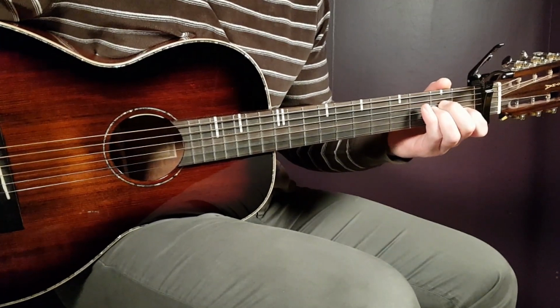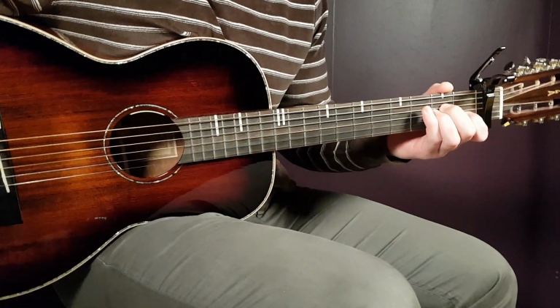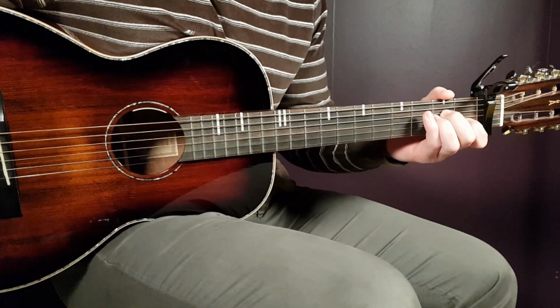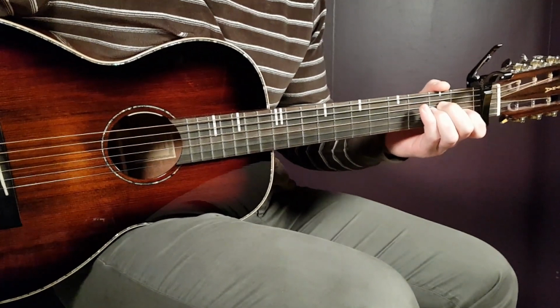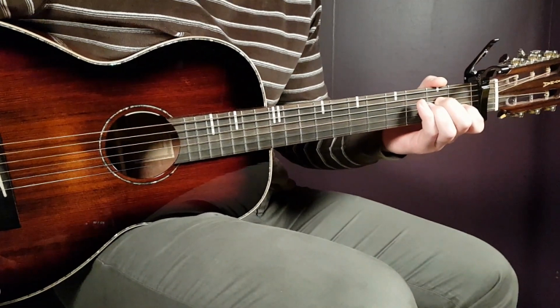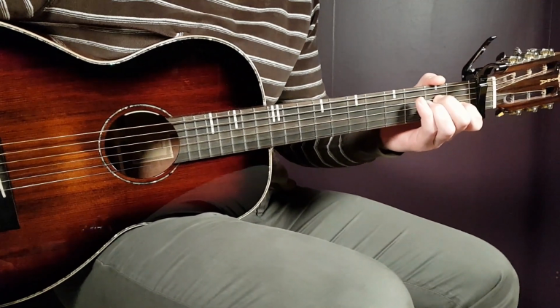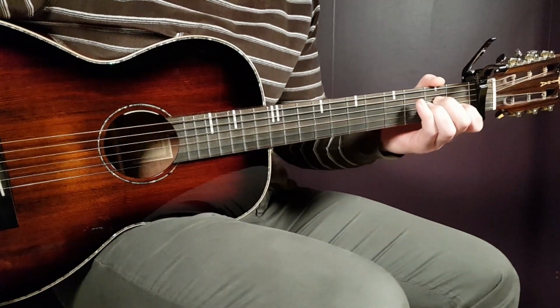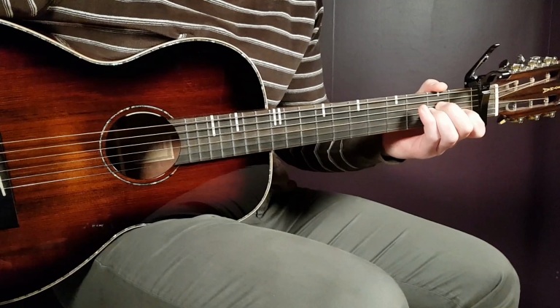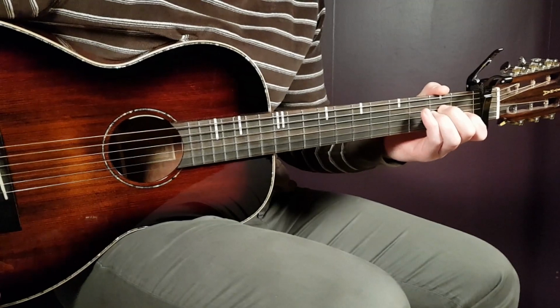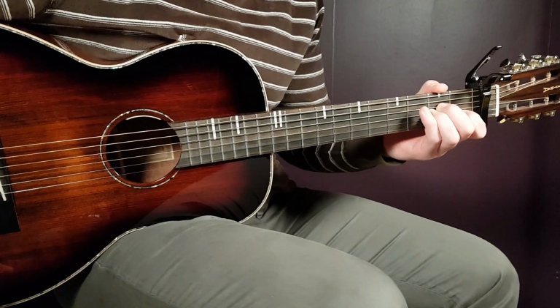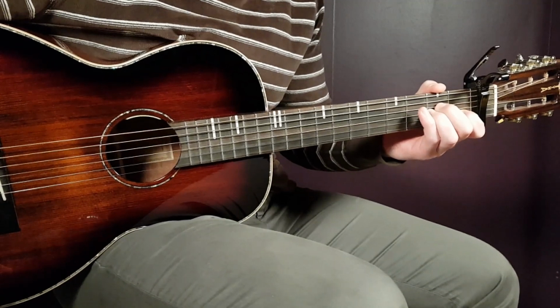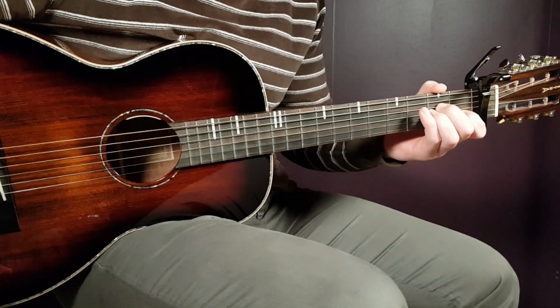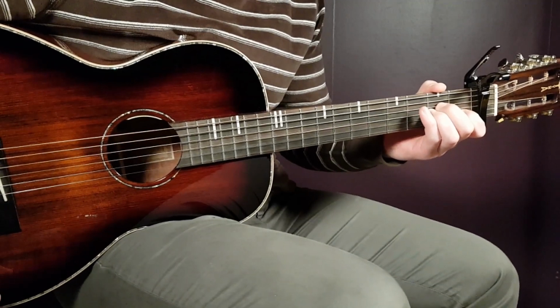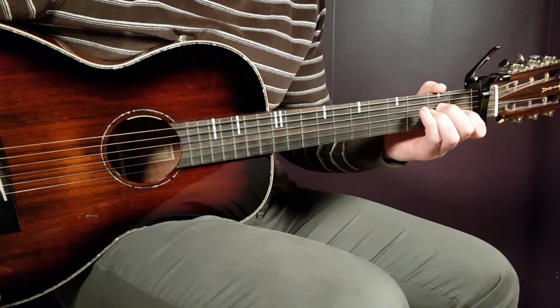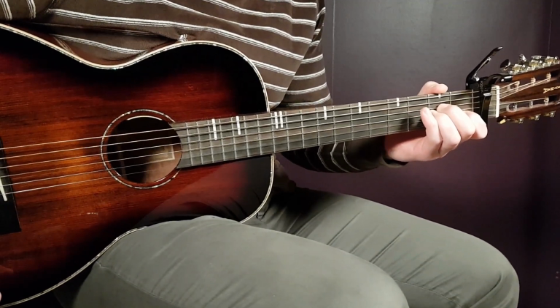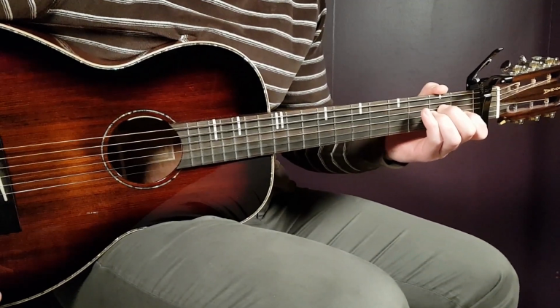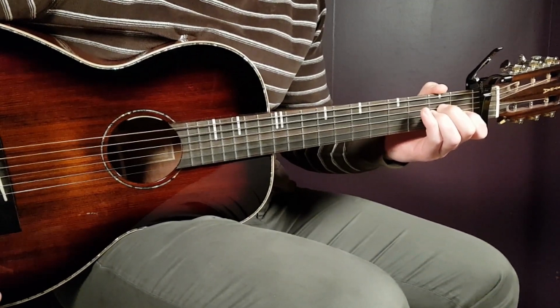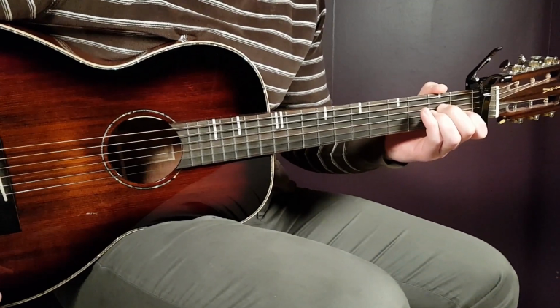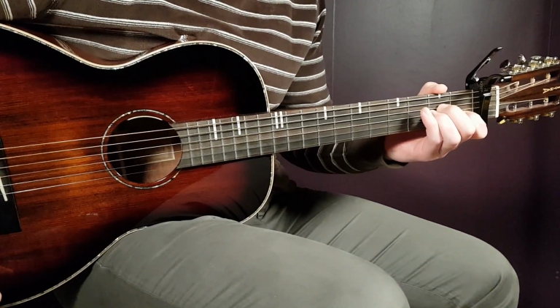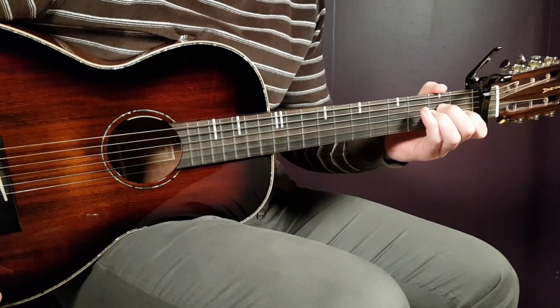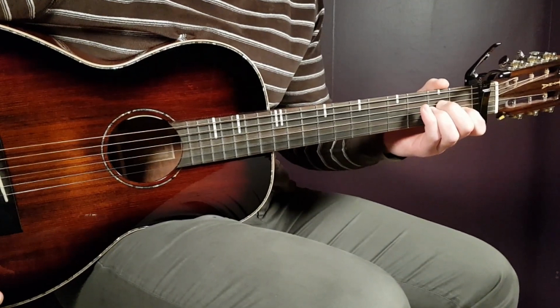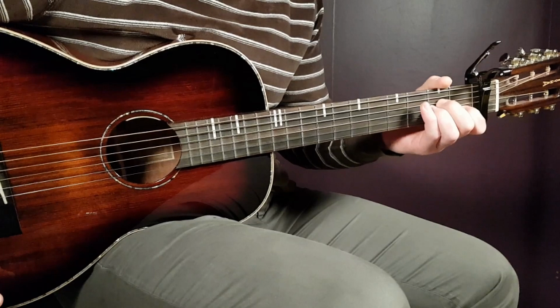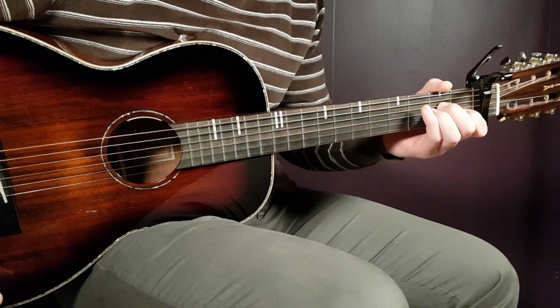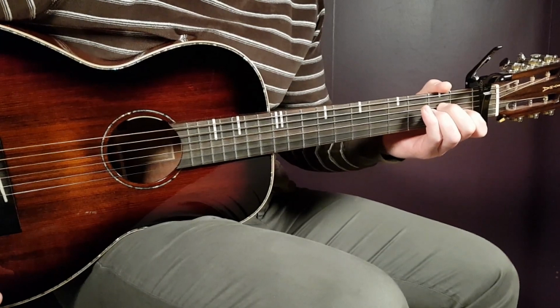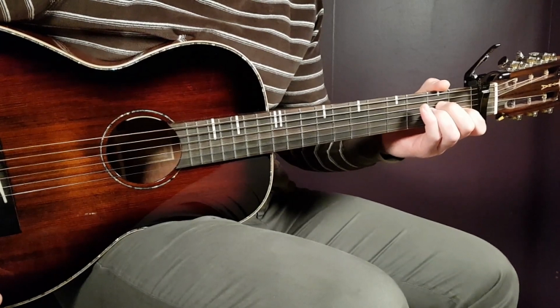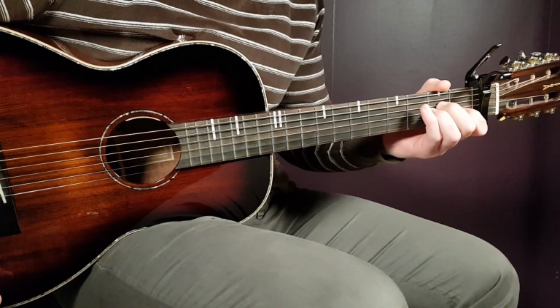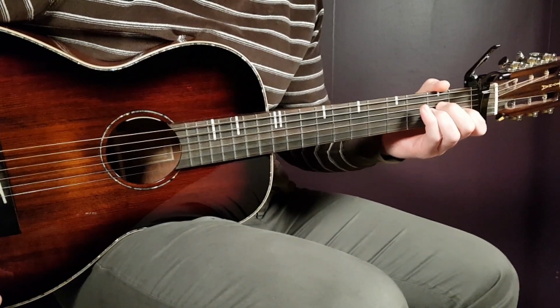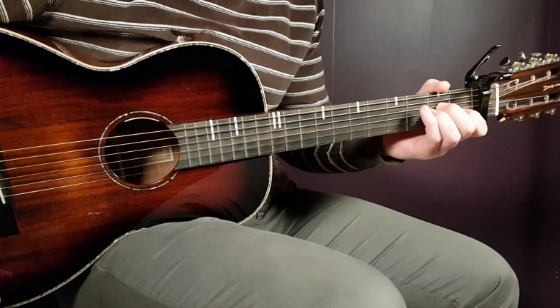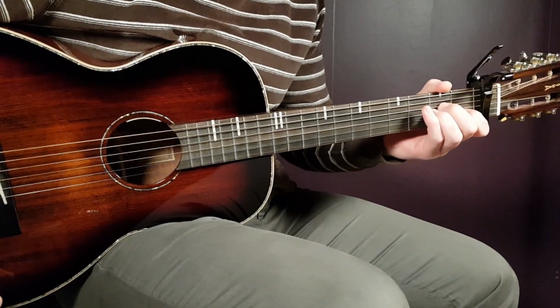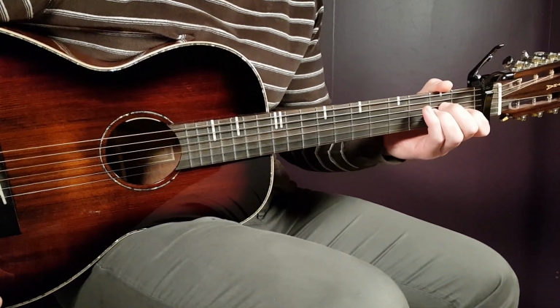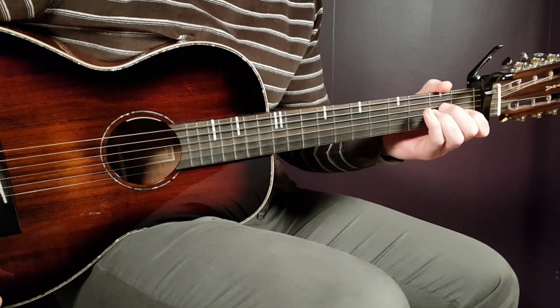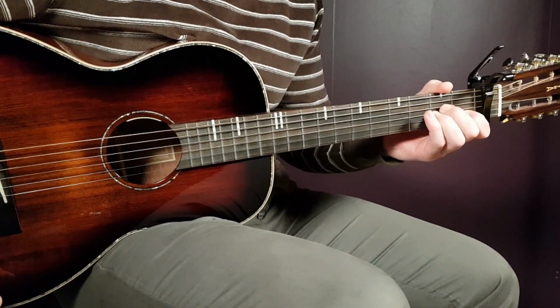All right boys and girls, and welcome to Gordon Guitar. So this one will be a short one — I think you have a couple of minutes to learn Rema. This song is called Love, very very easy song to play.